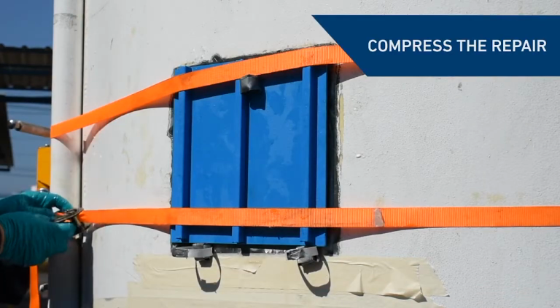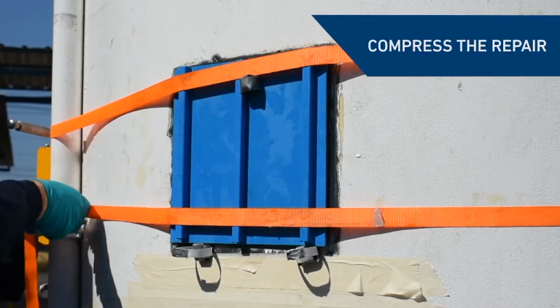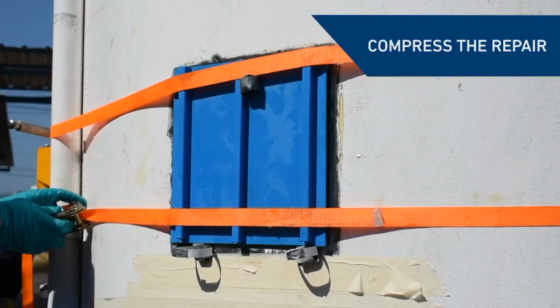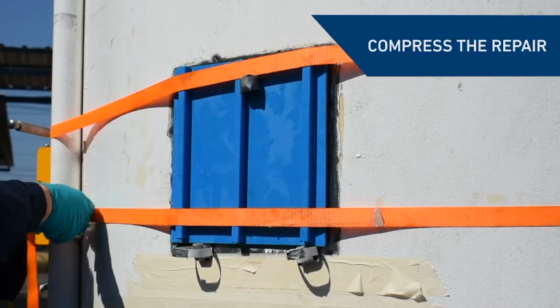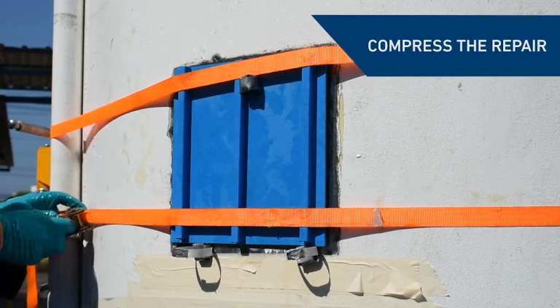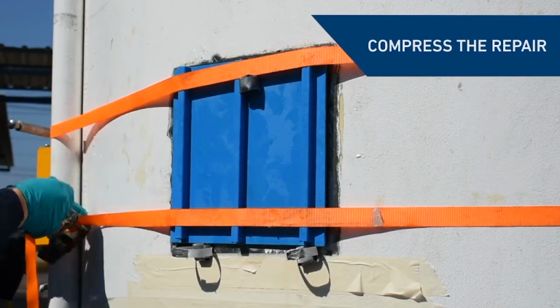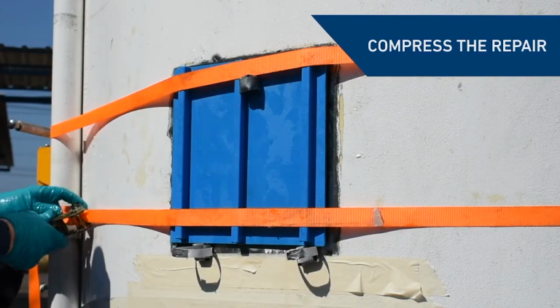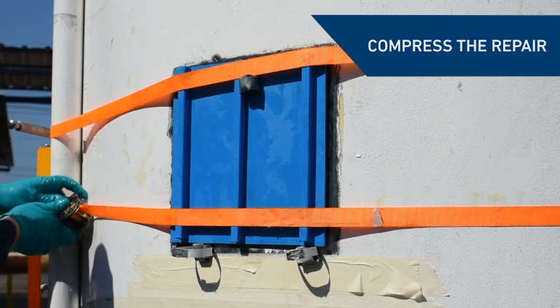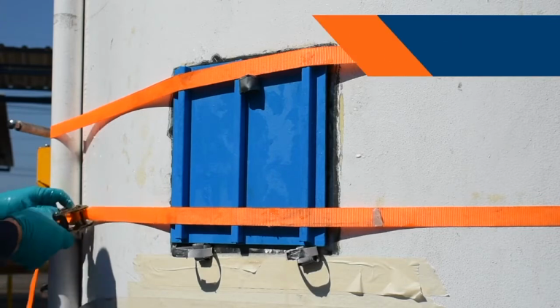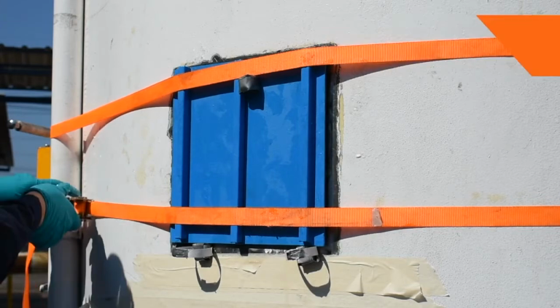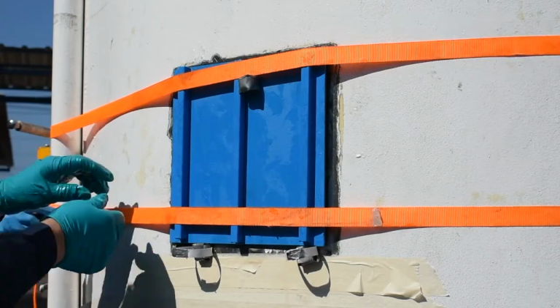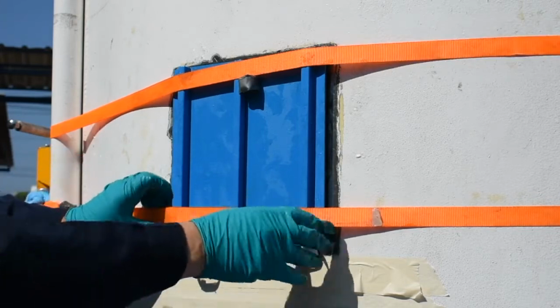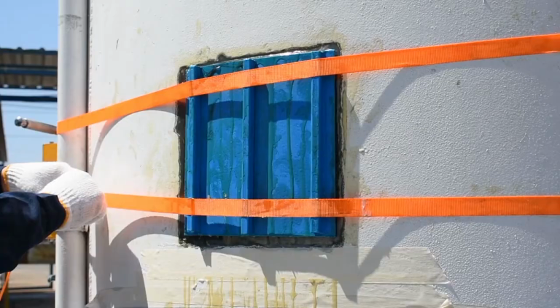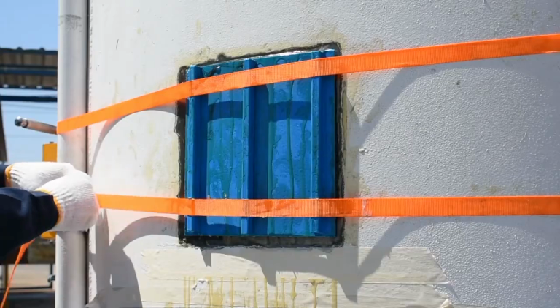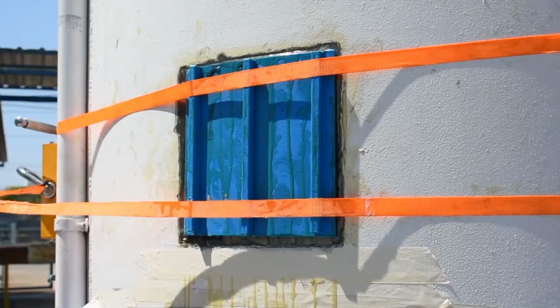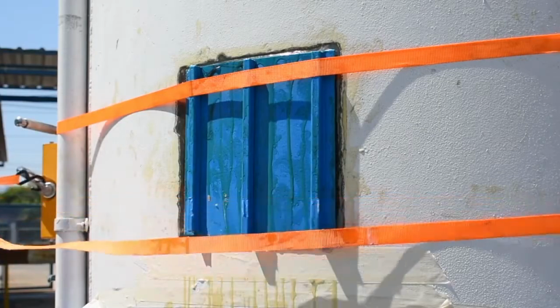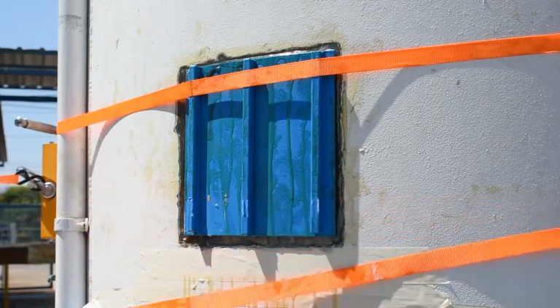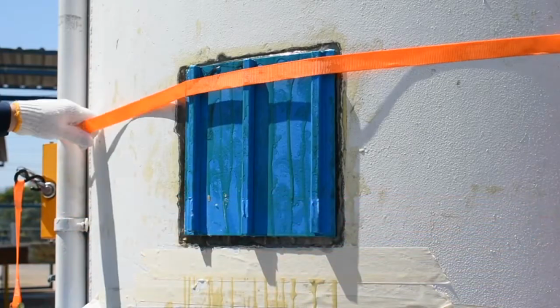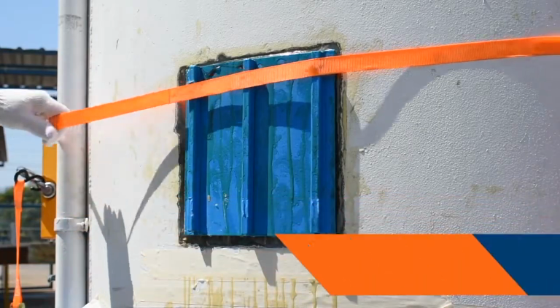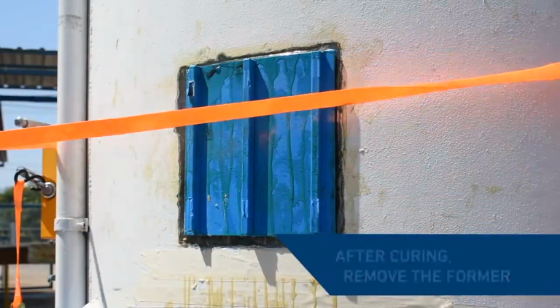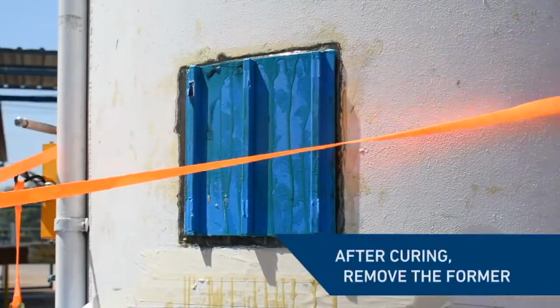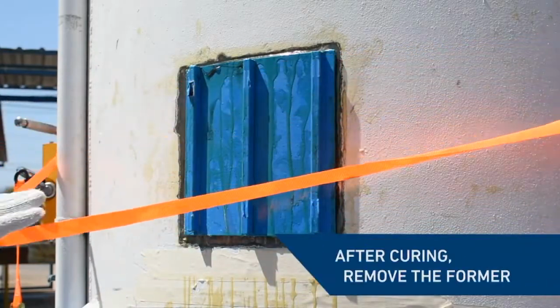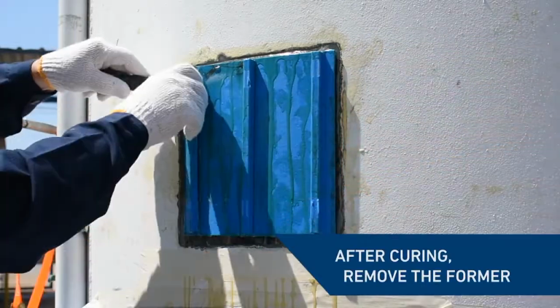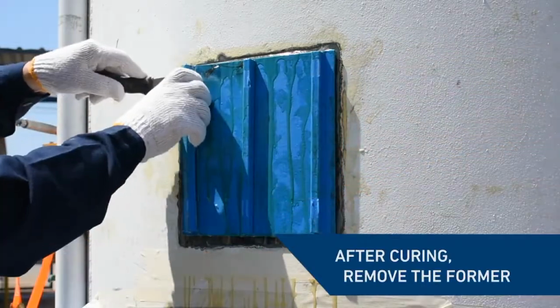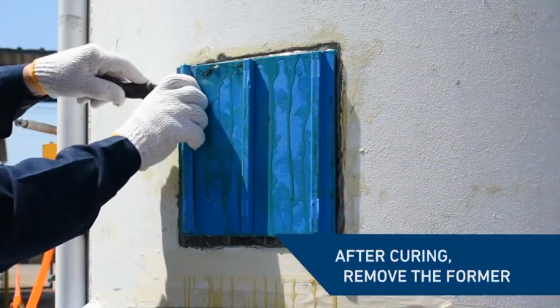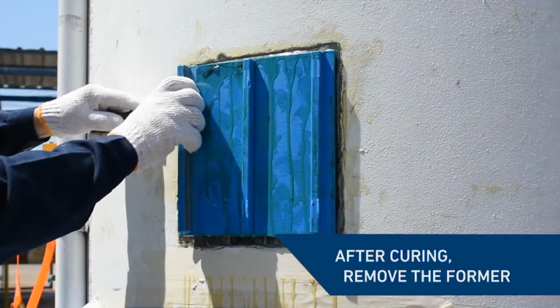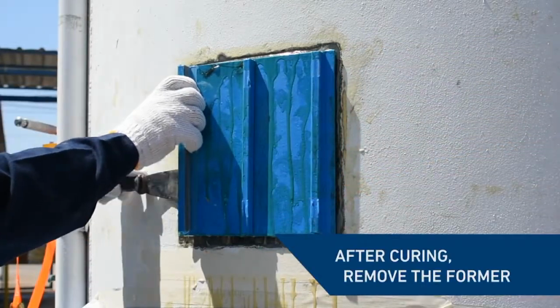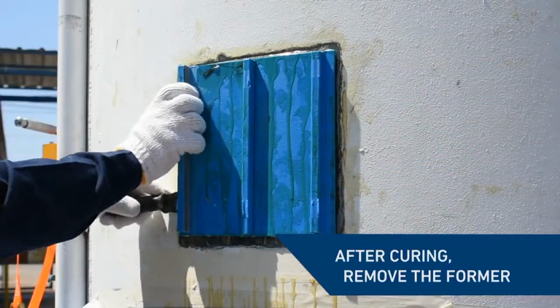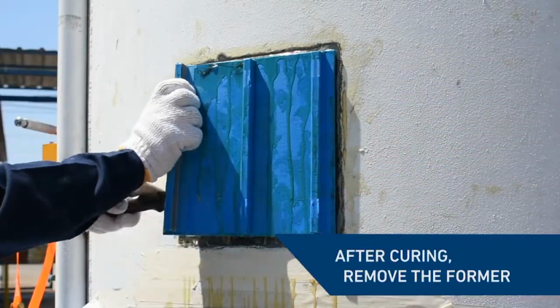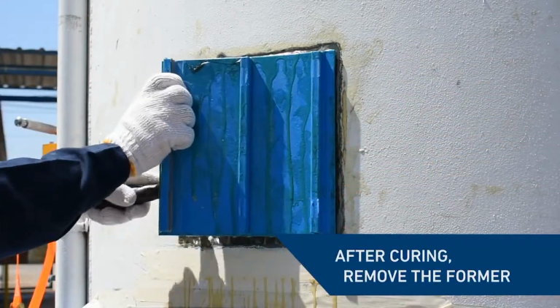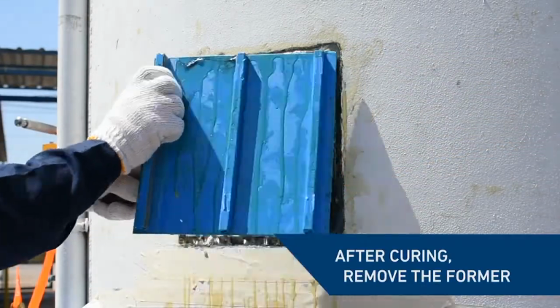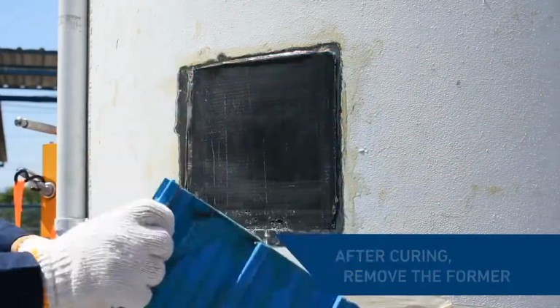Use available devices to compress the repair. Magnets with metallic formers can also be used to apply pressure on the repaired area. Once cured, remove the former from the composite patch.